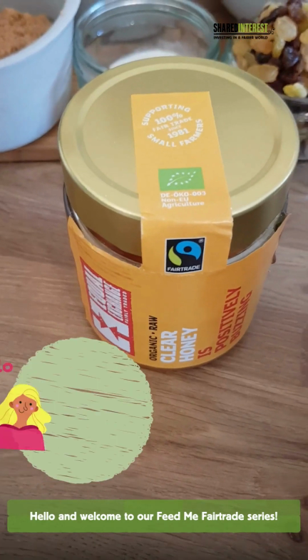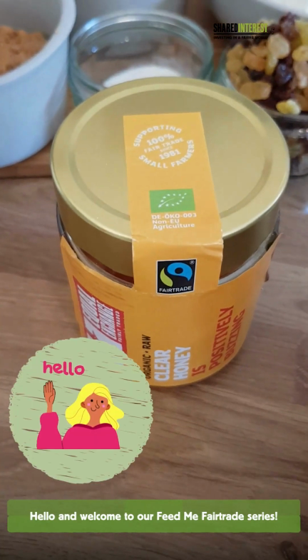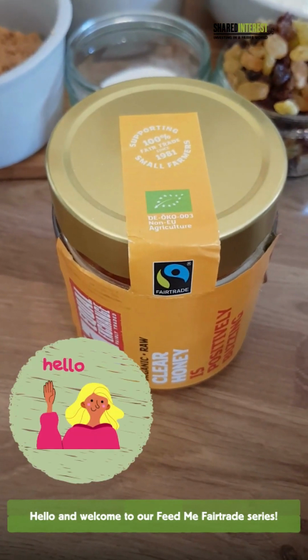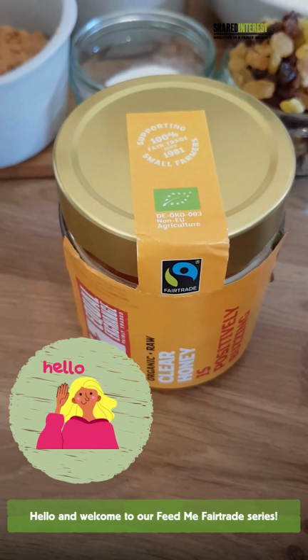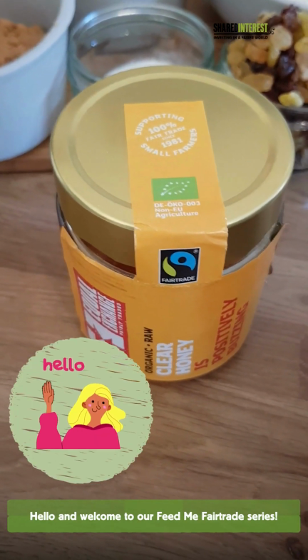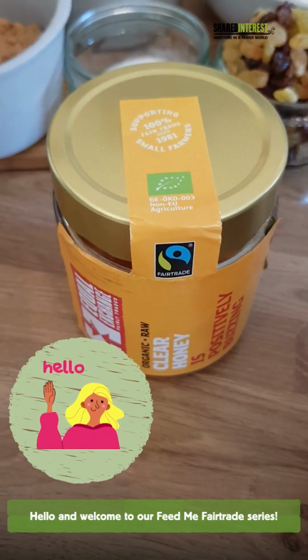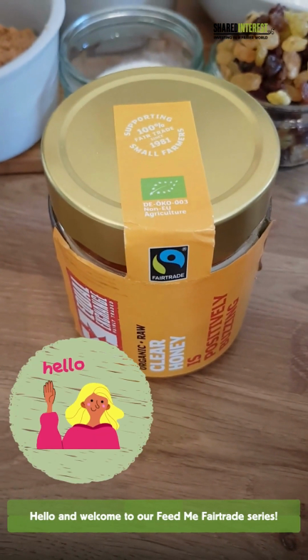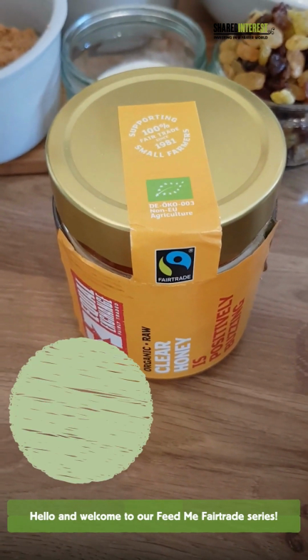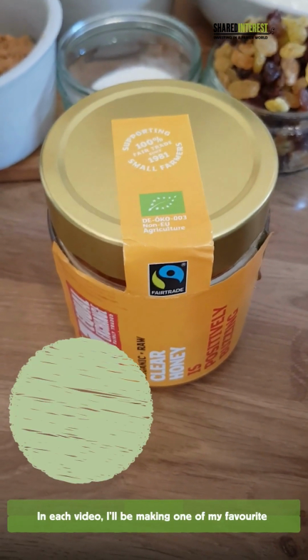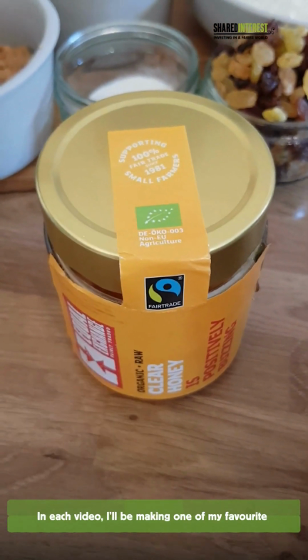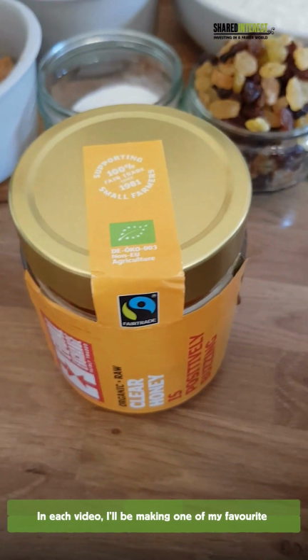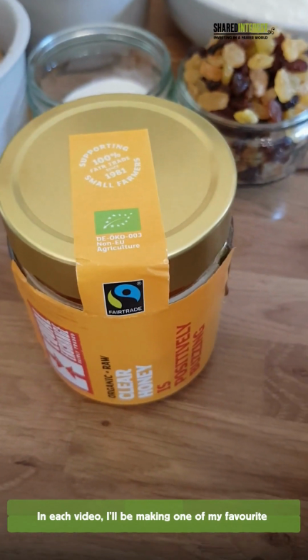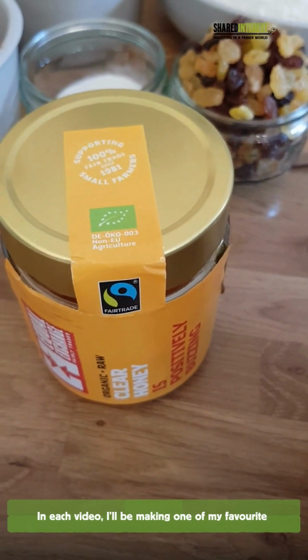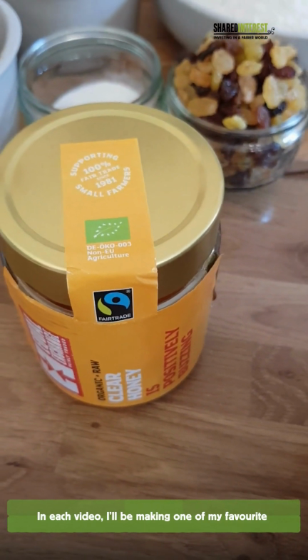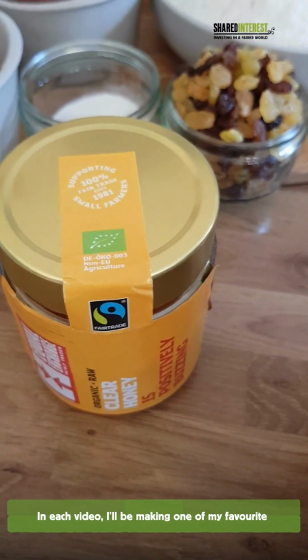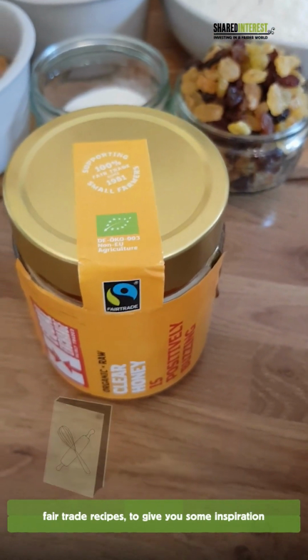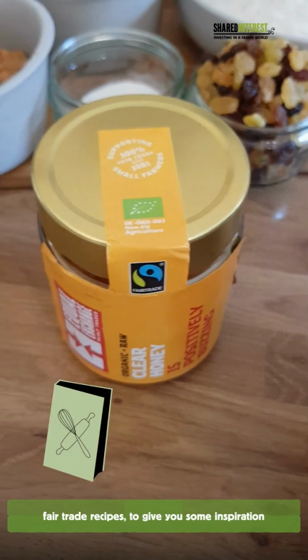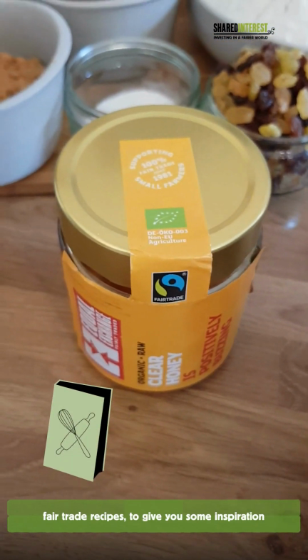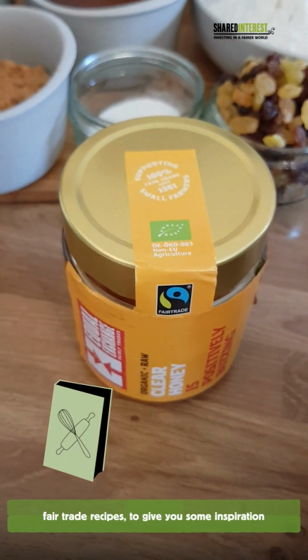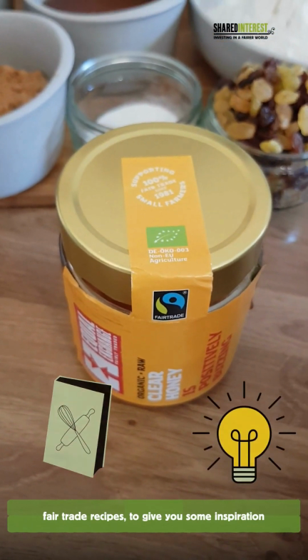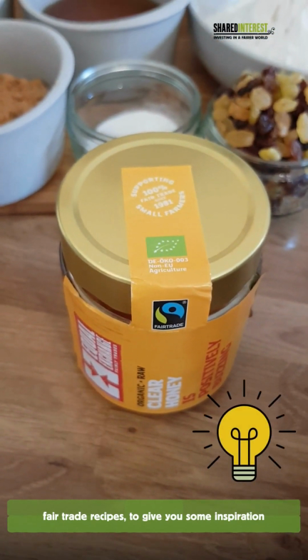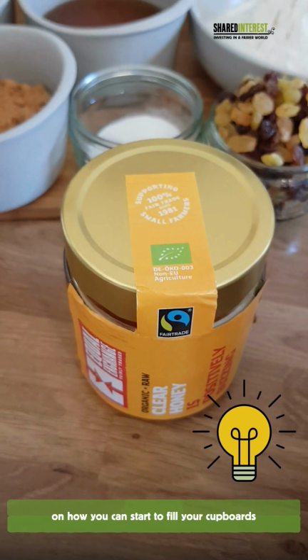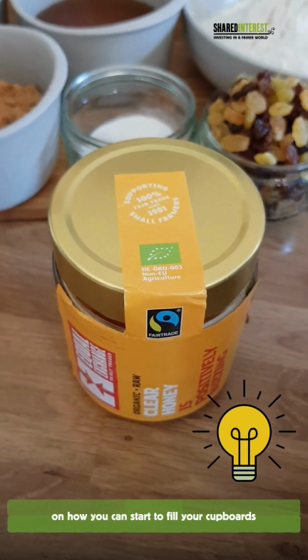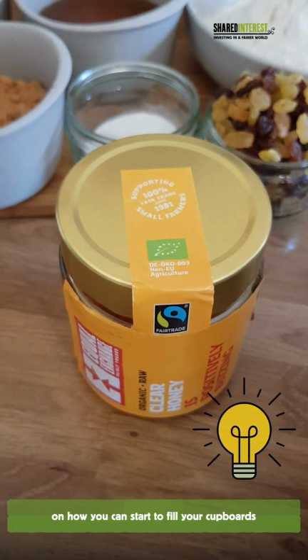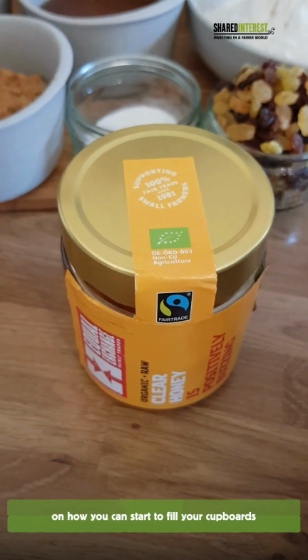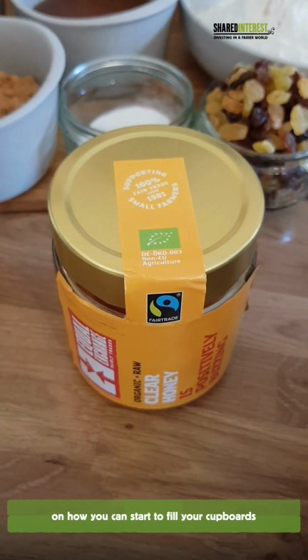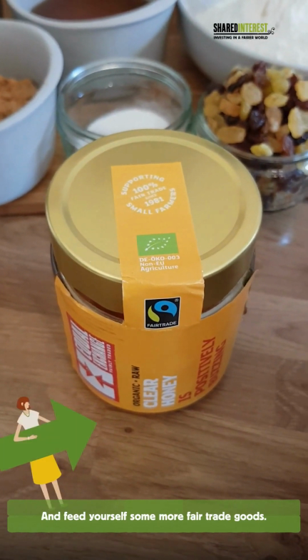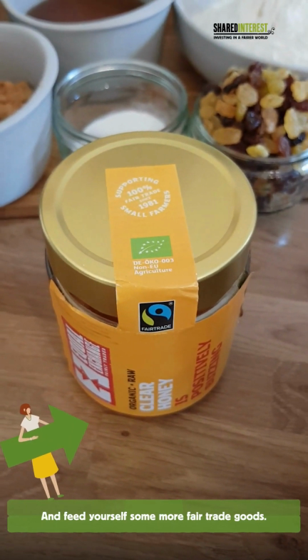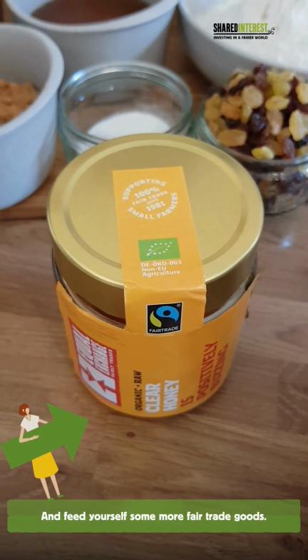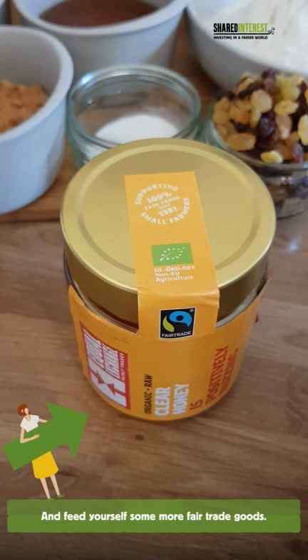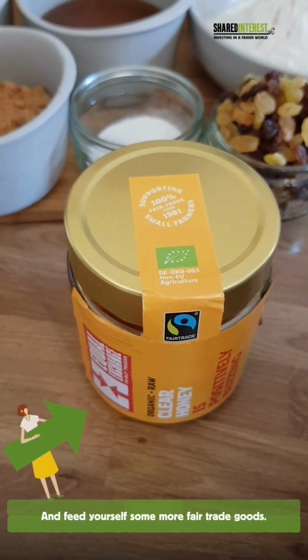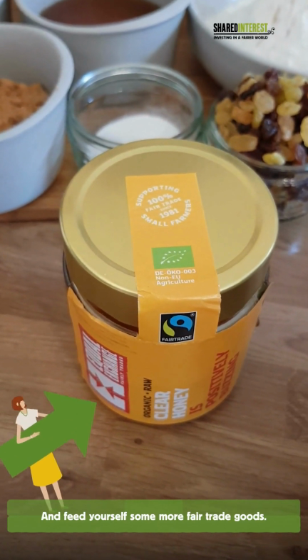Hello and welcome to our Feed Me Fairtrade series. In each video I'll be making one of my favourite Fairtrade recipes to give you some inspiration on how you can start to fill your cupboards and feed yourself some more Fairtrade goods.